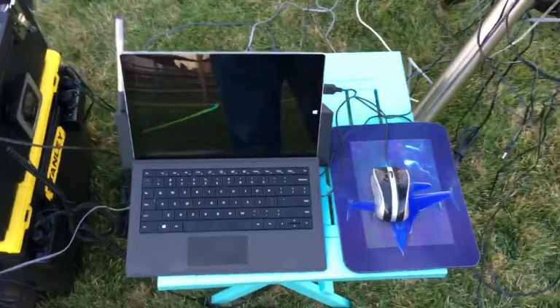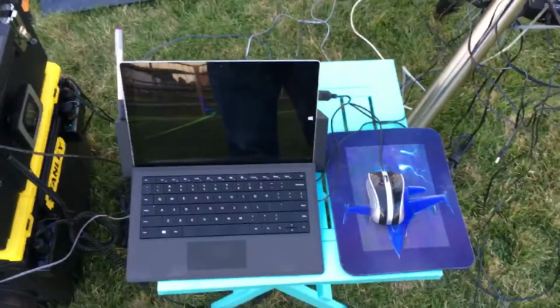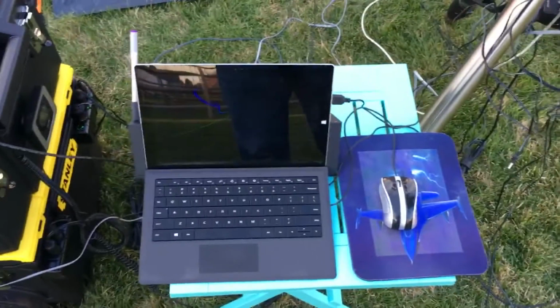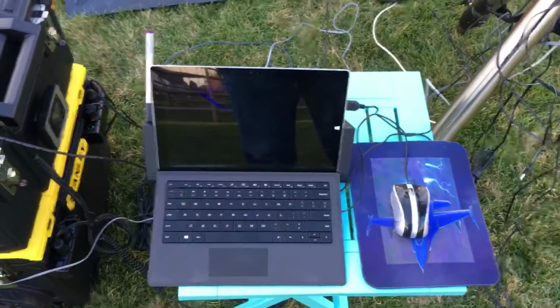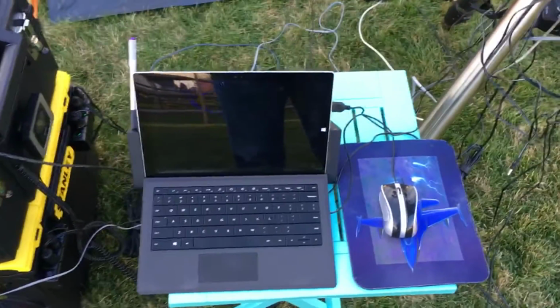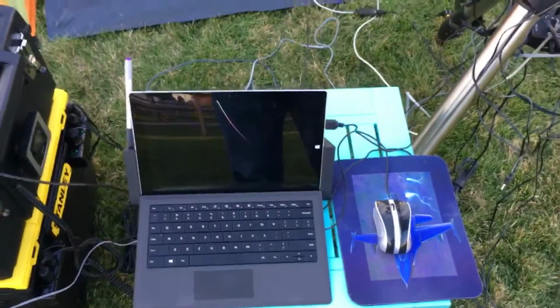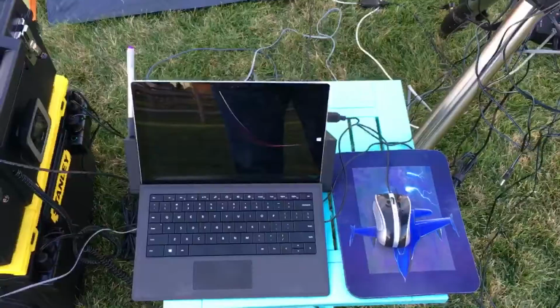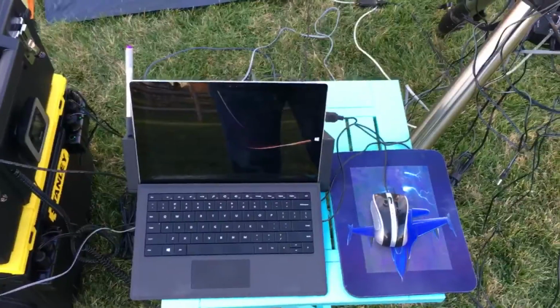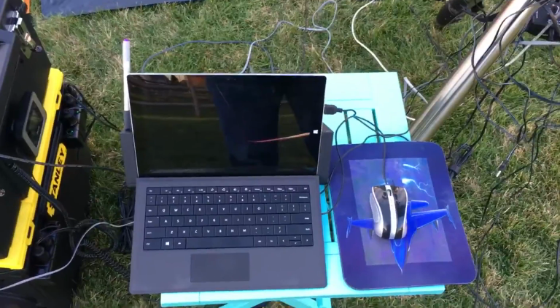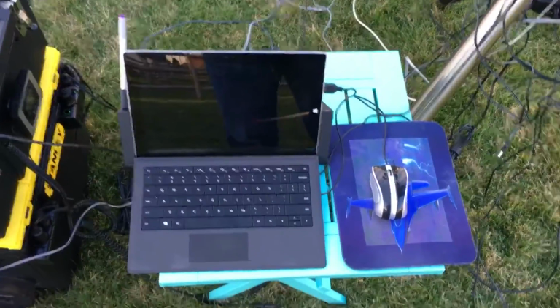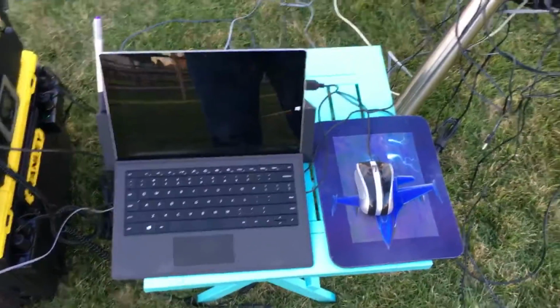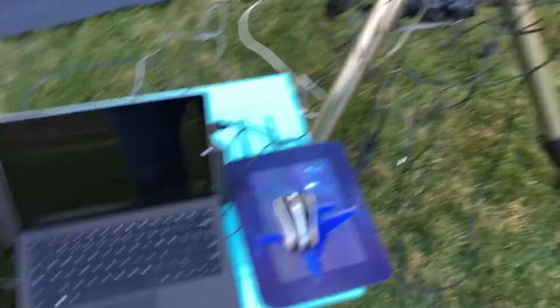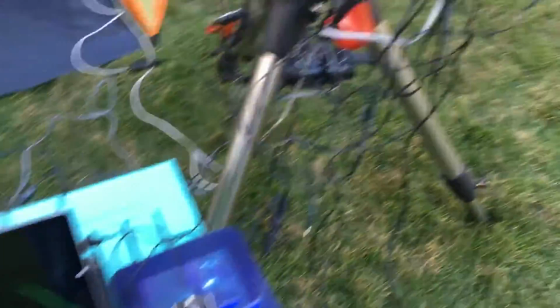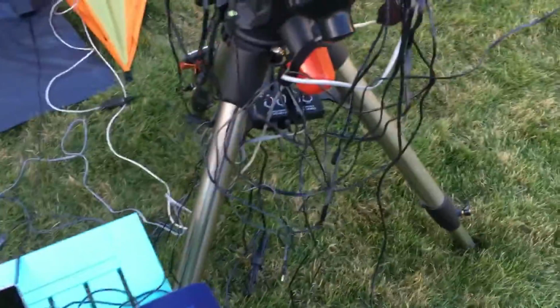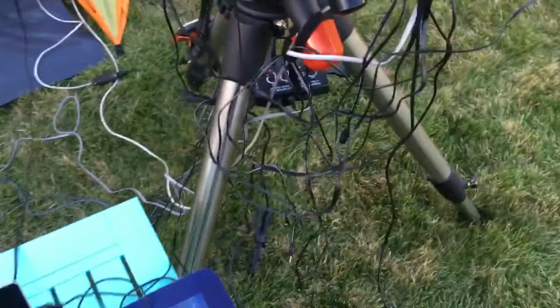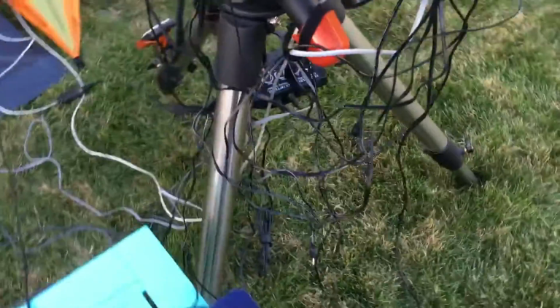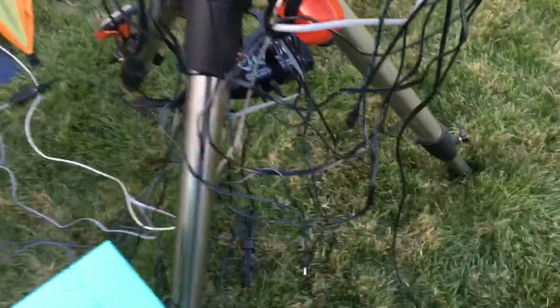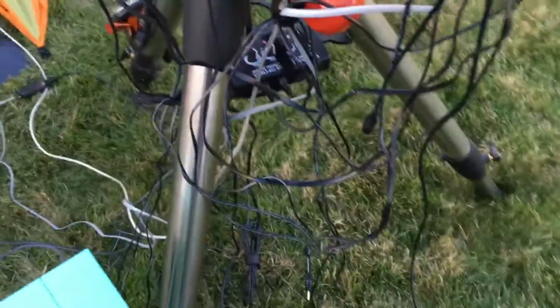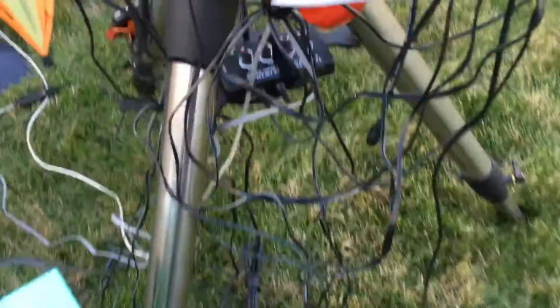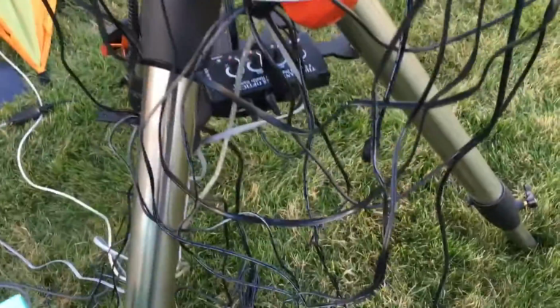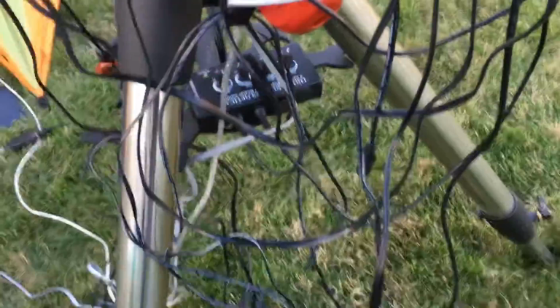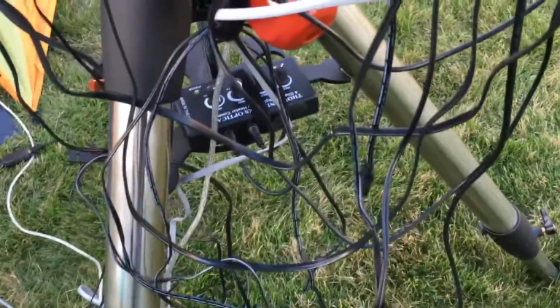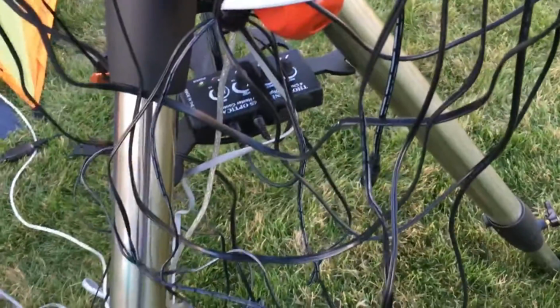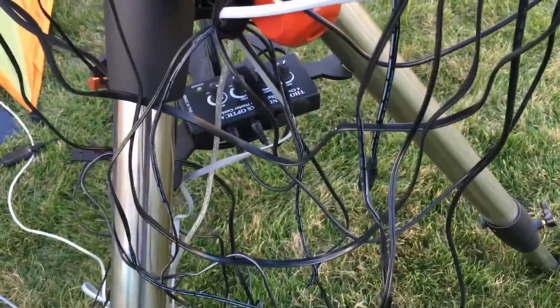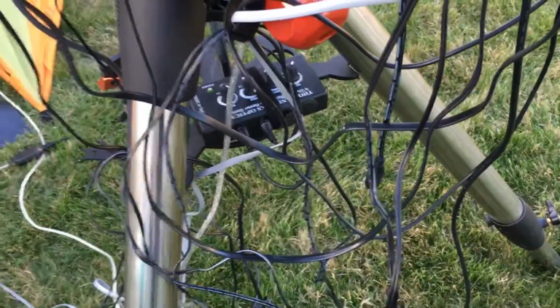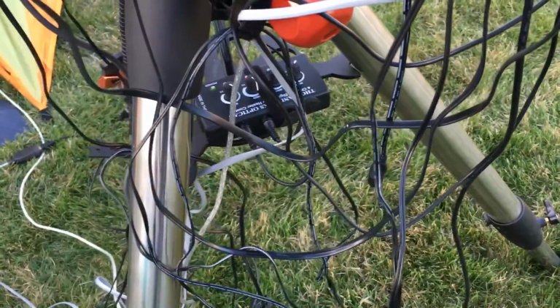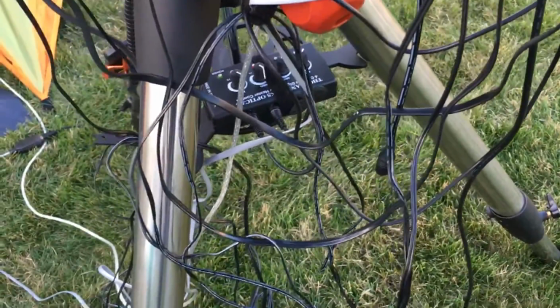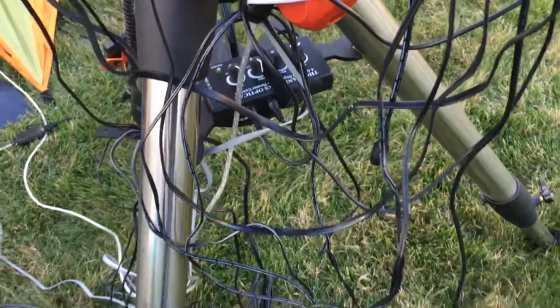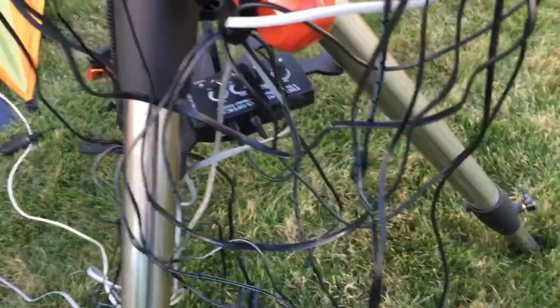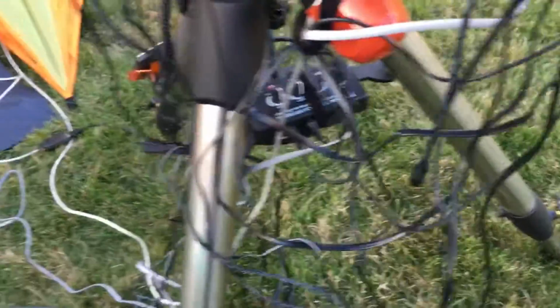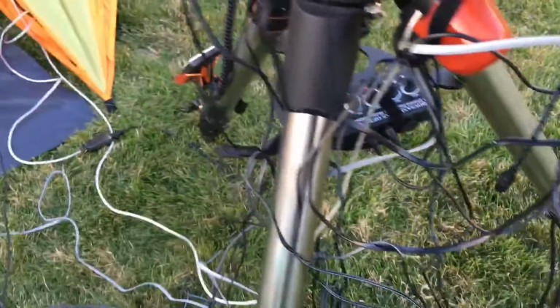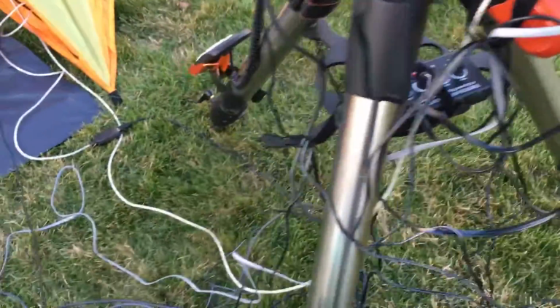Surface Pro, which lets me control all this mess over here. Kind of work my way around the mount — that's the control for the heating straps, which keeps dew off, hopefully.